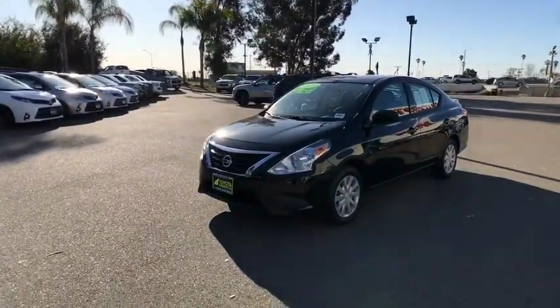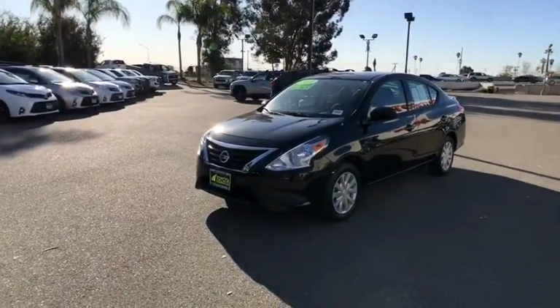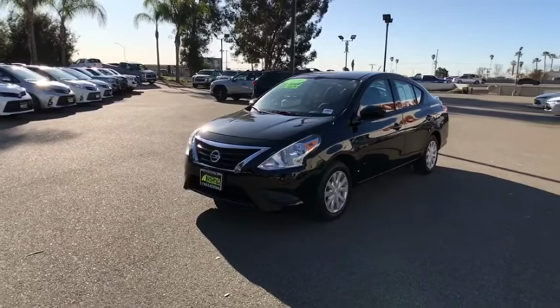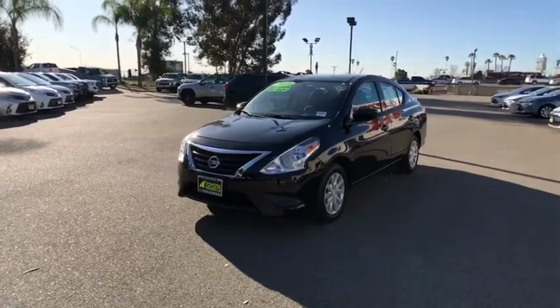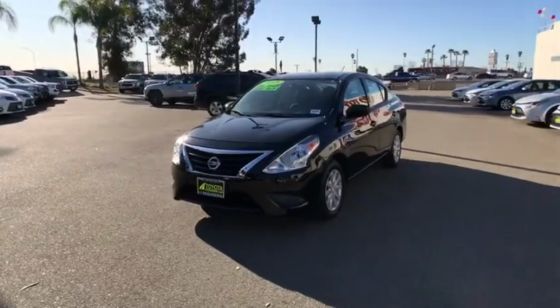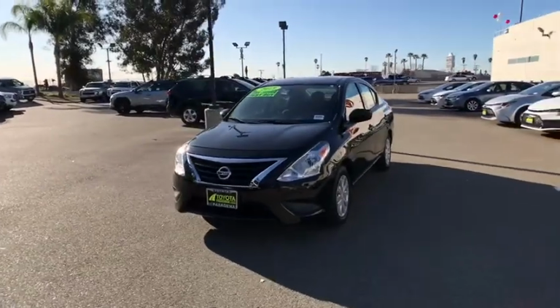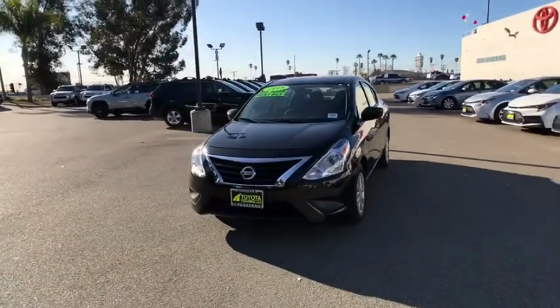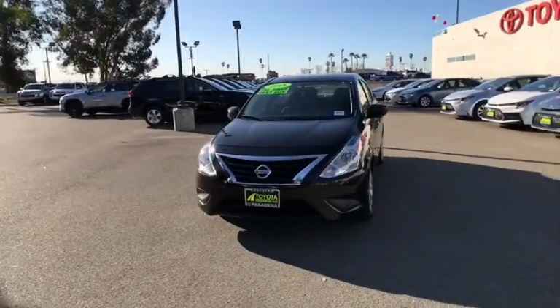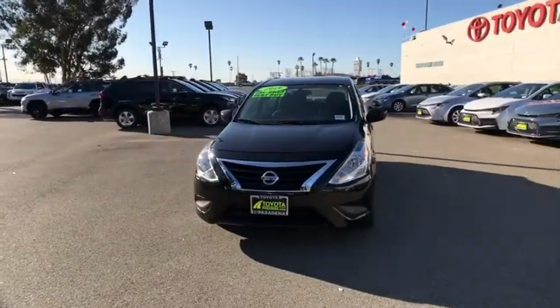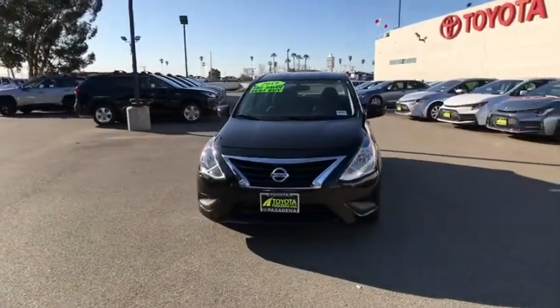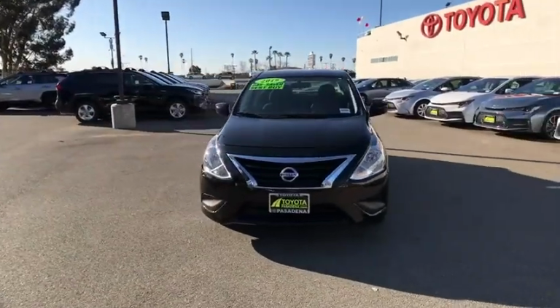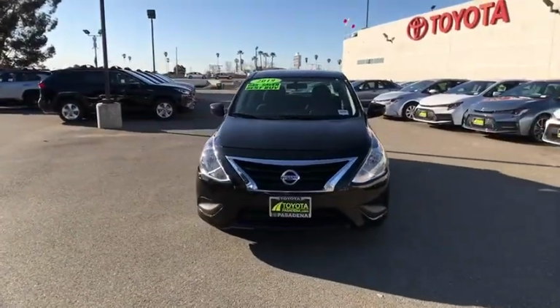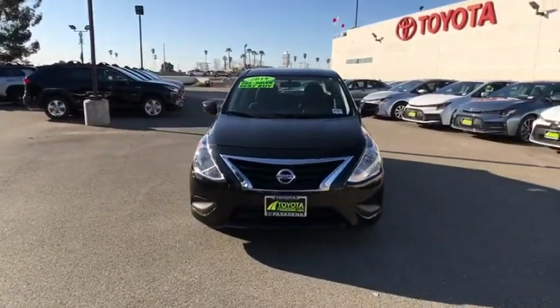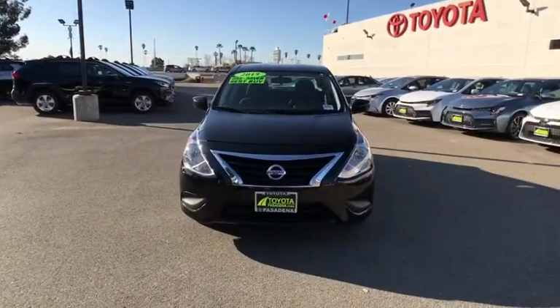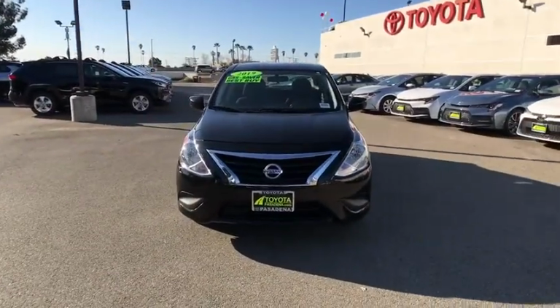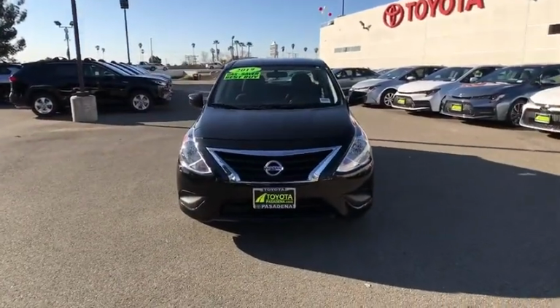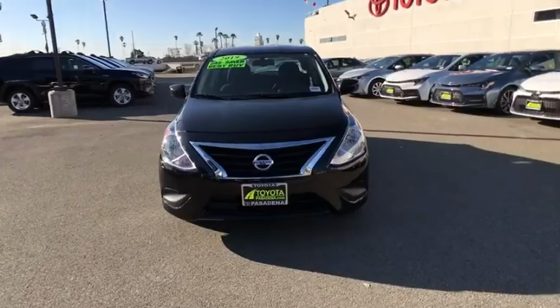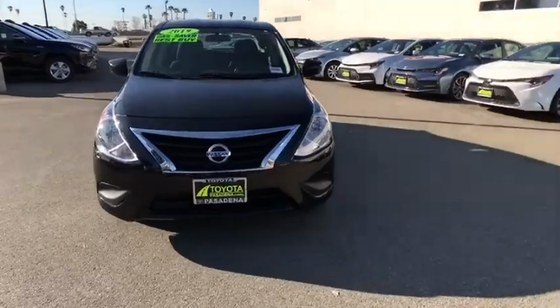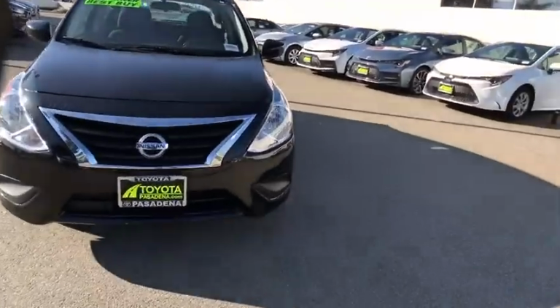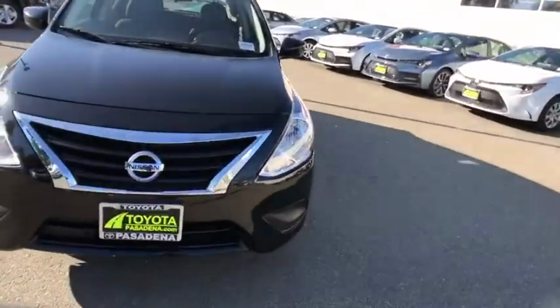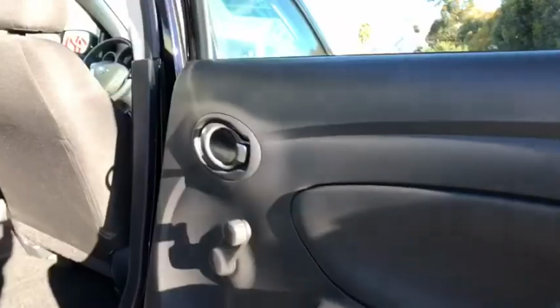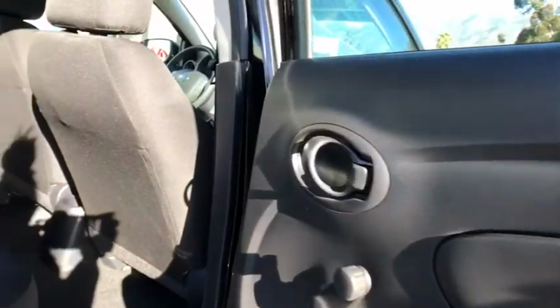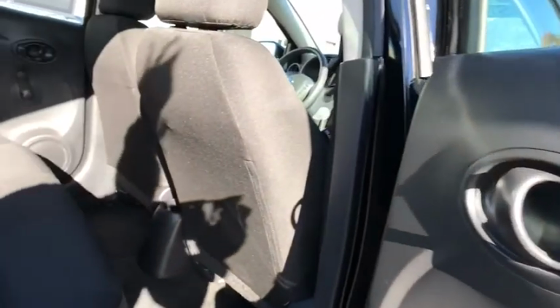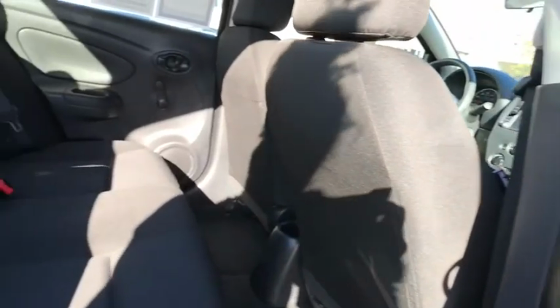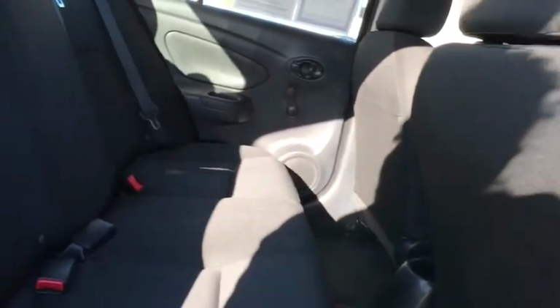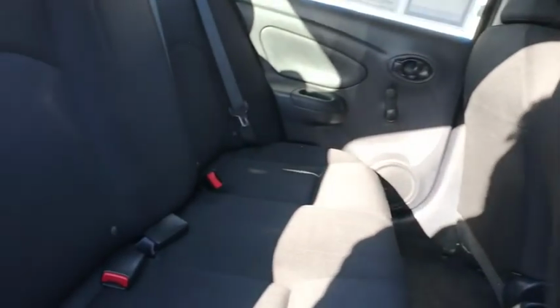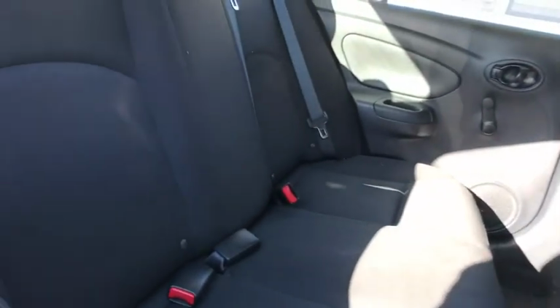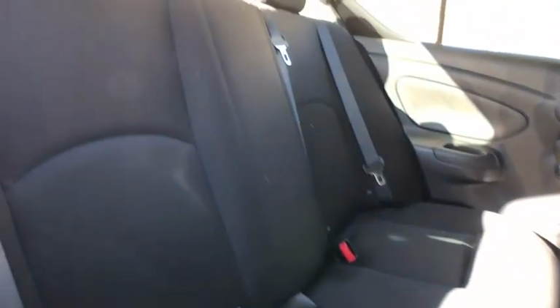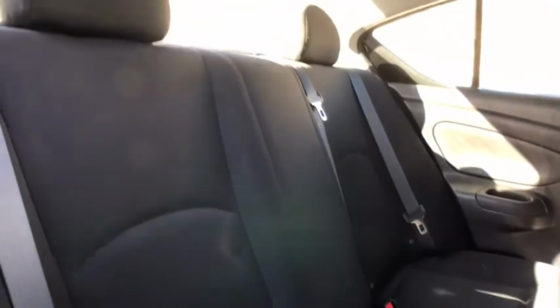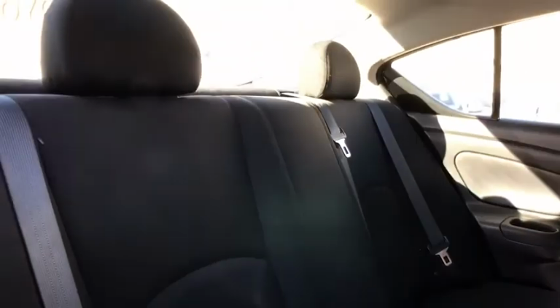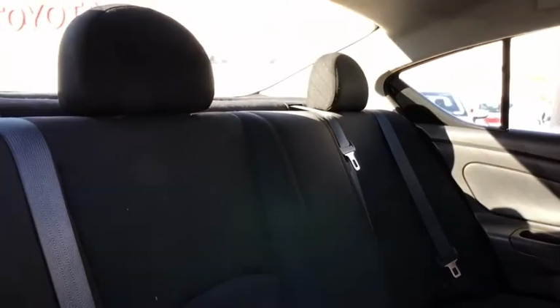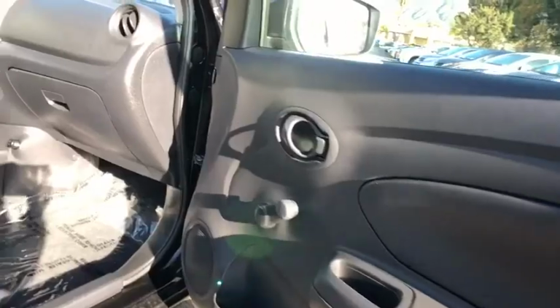Bucket seats, child safety locks, passenger airbag, rear head airbag, auxiliary audio input. This vehicle is CARFAX certified, one owner, and qualifies for CARFAX's buyback guarantee.